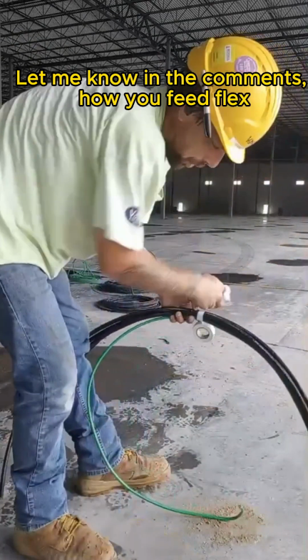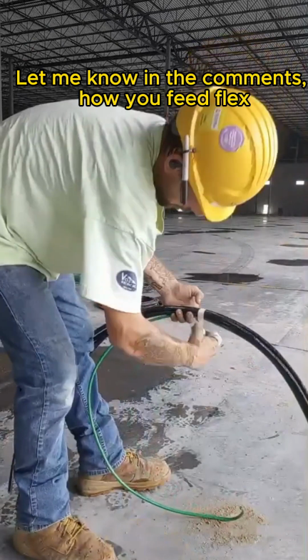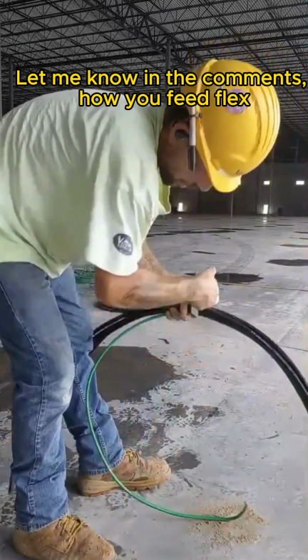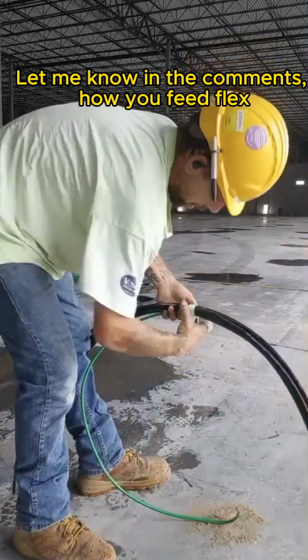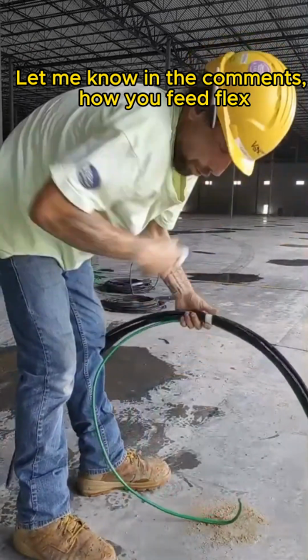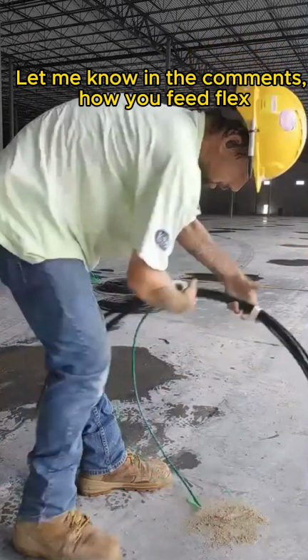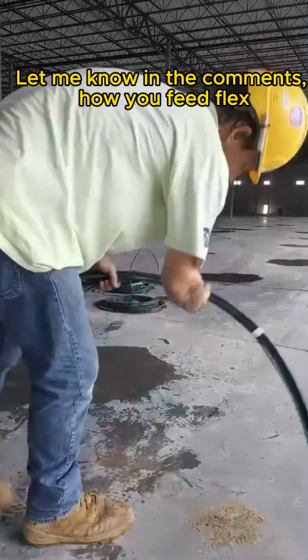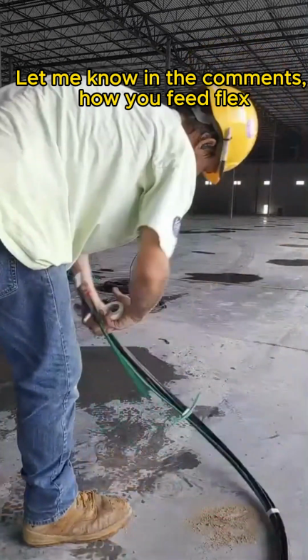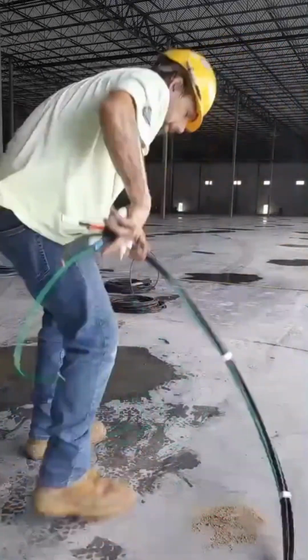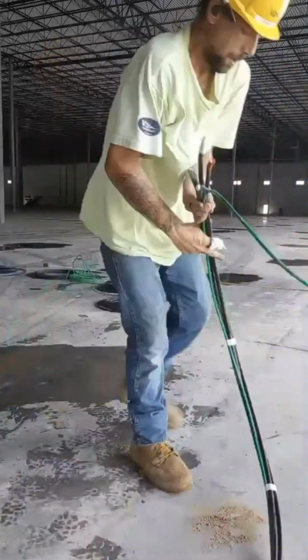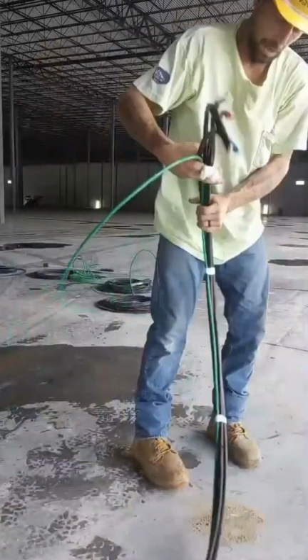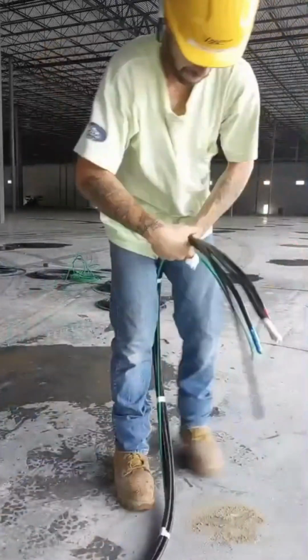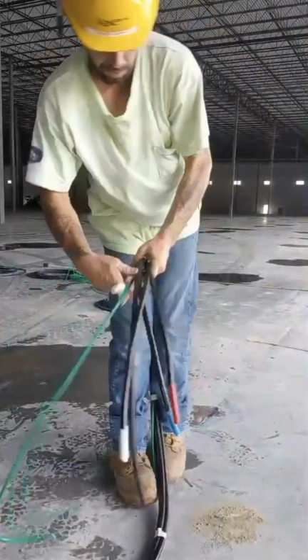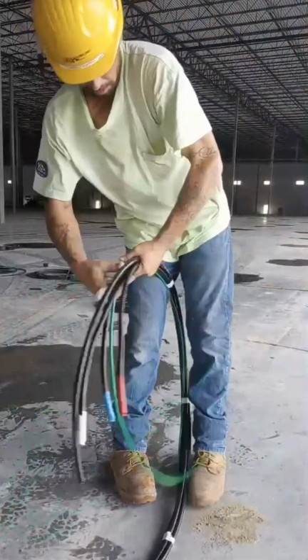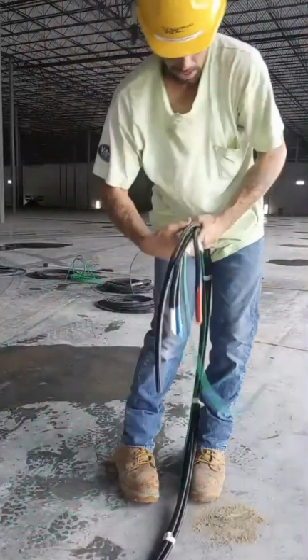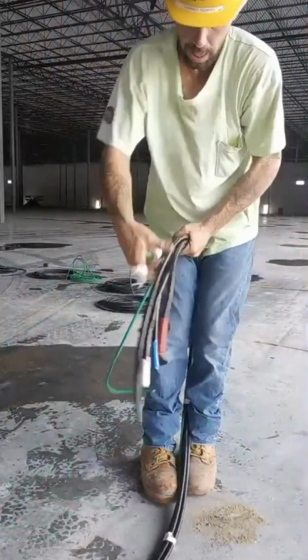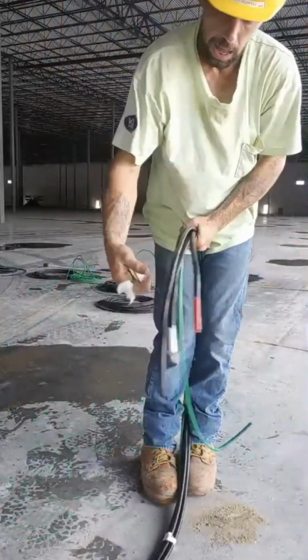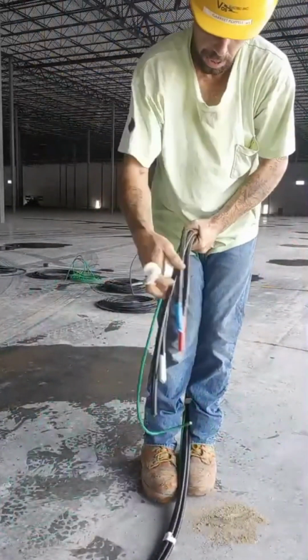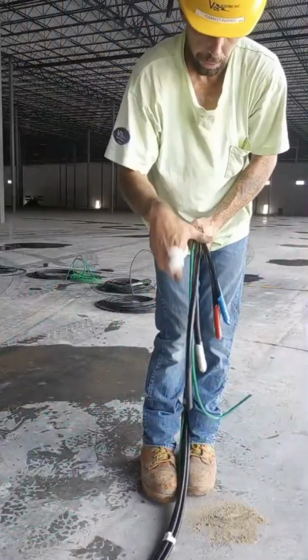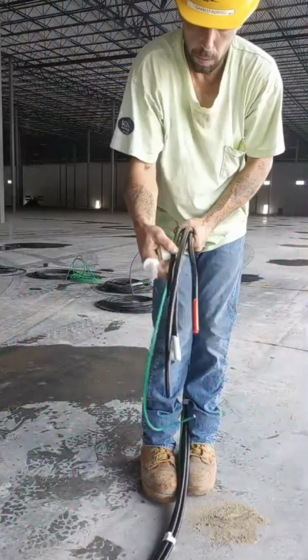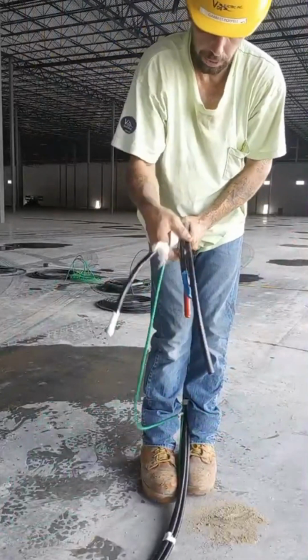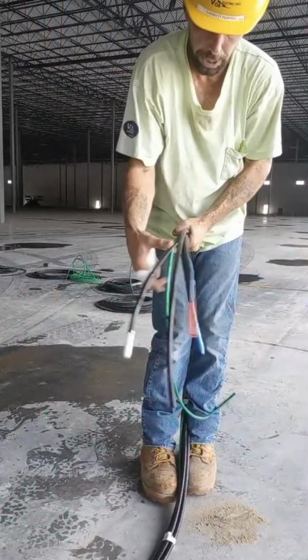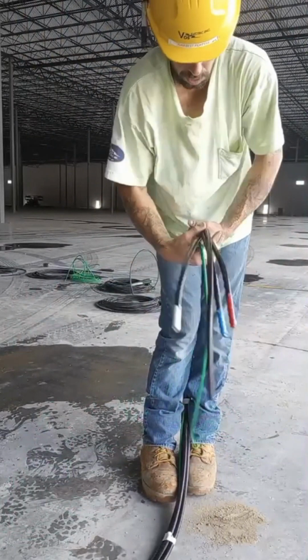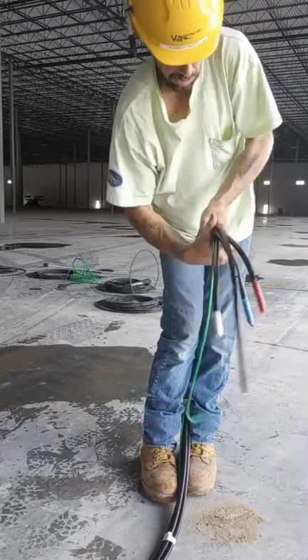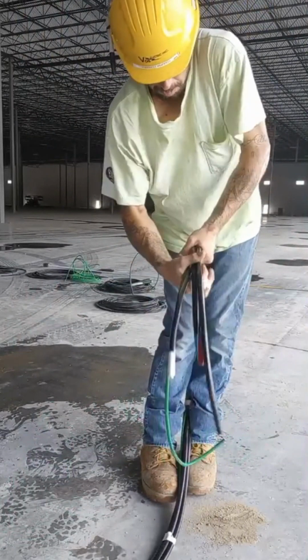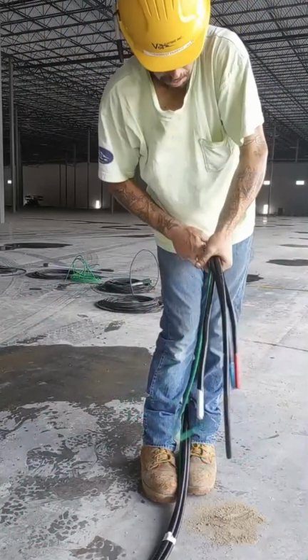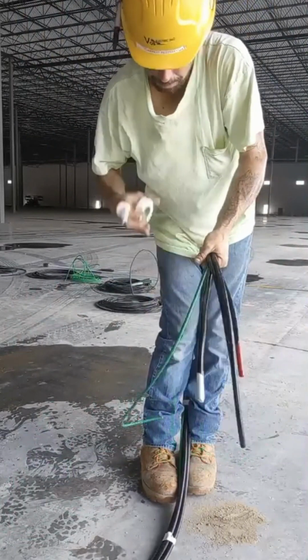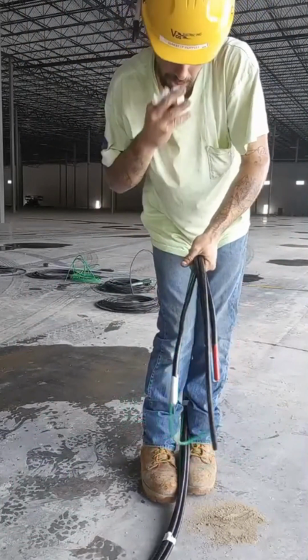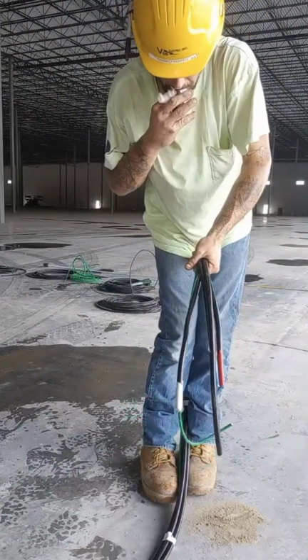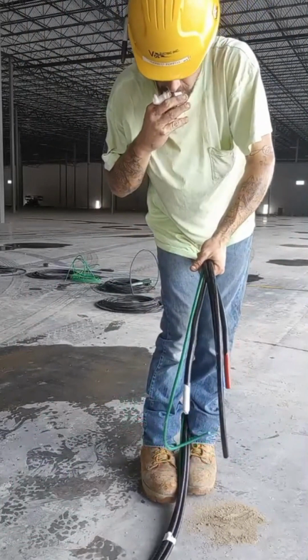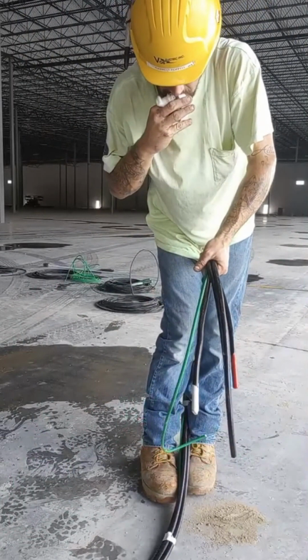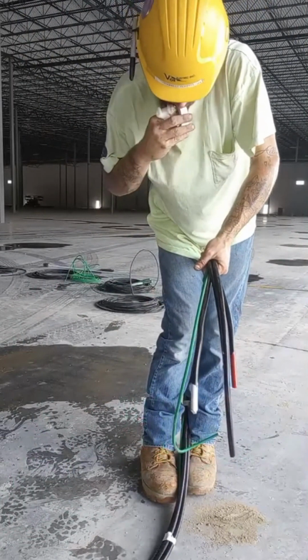As you see, I work the slack from the flex out — that way I don't end up with a loop in my wire. And then I just tape ahead to it basically.